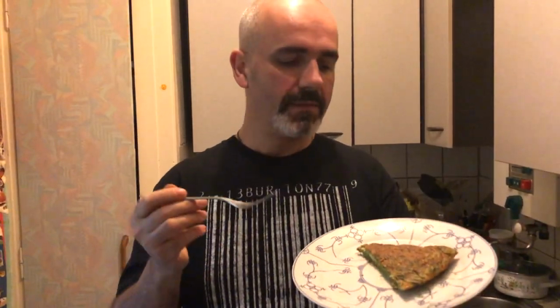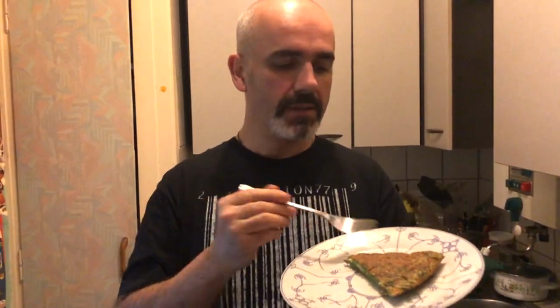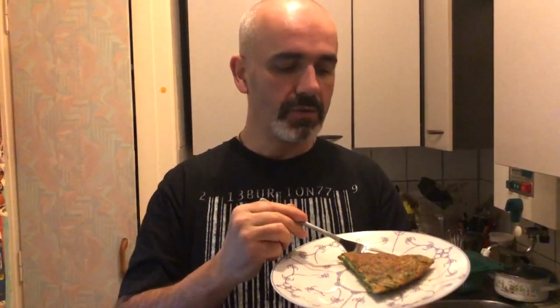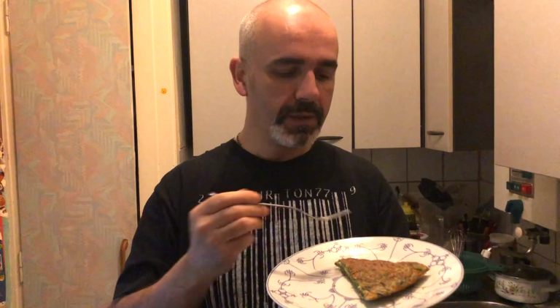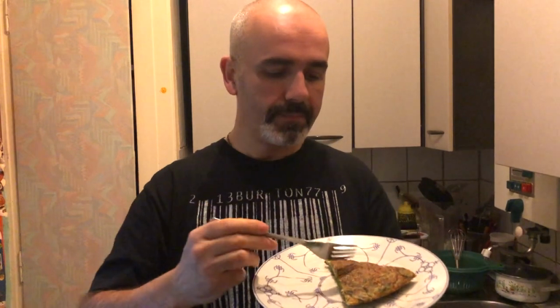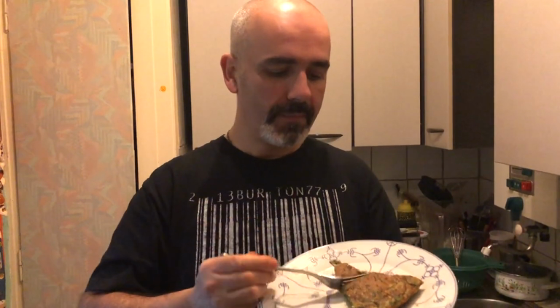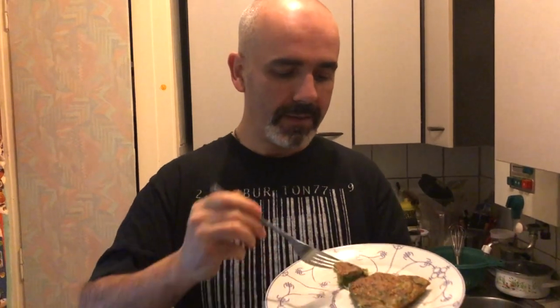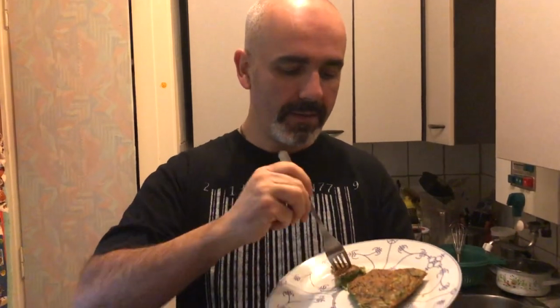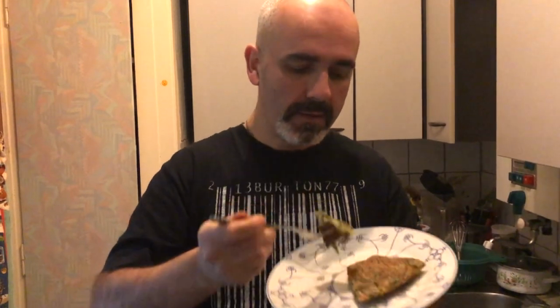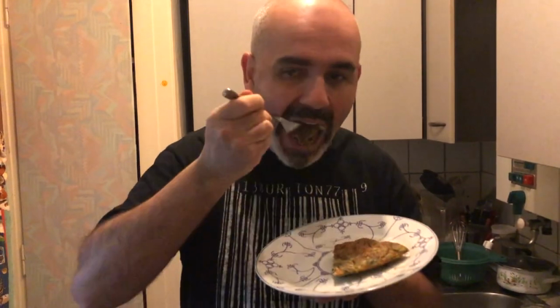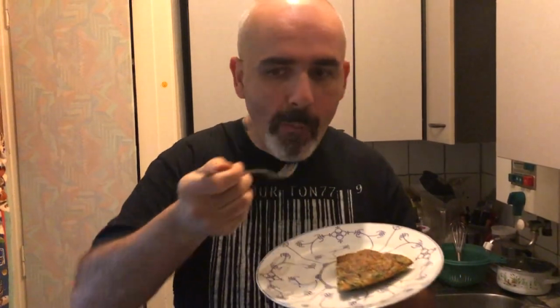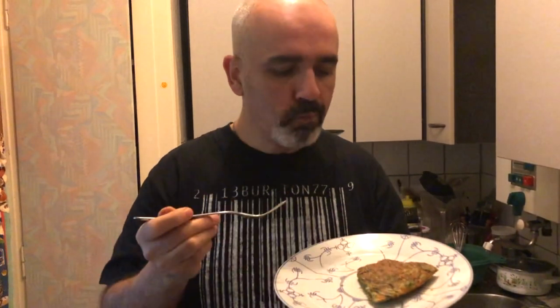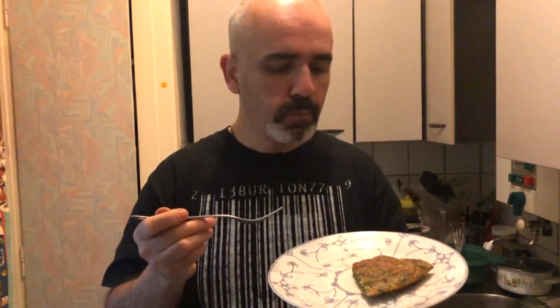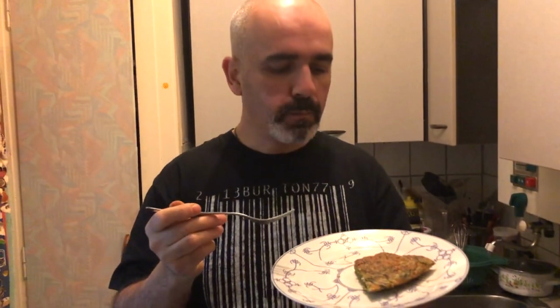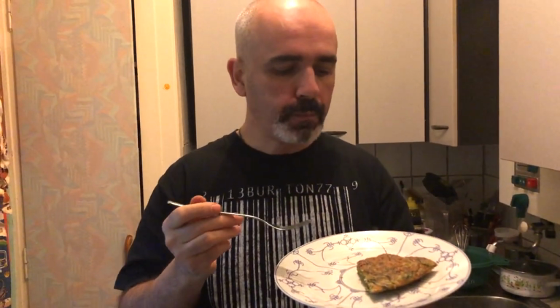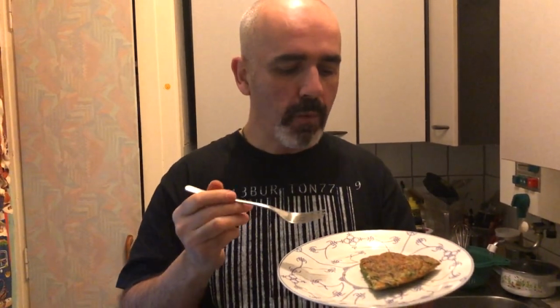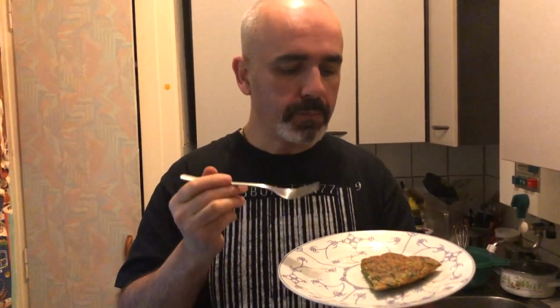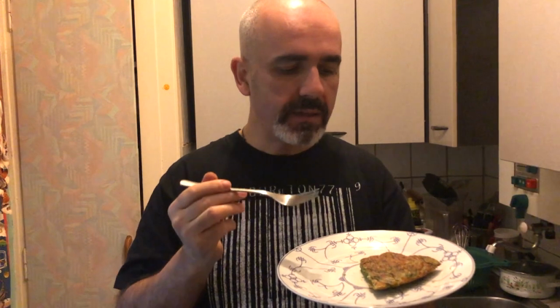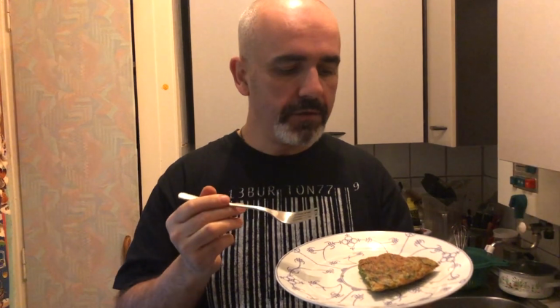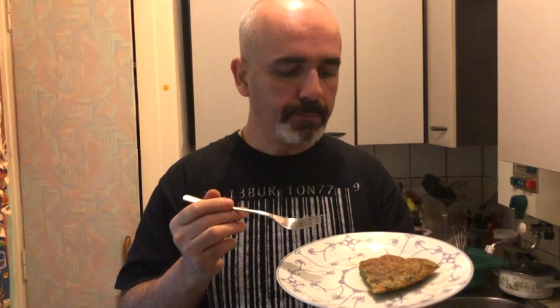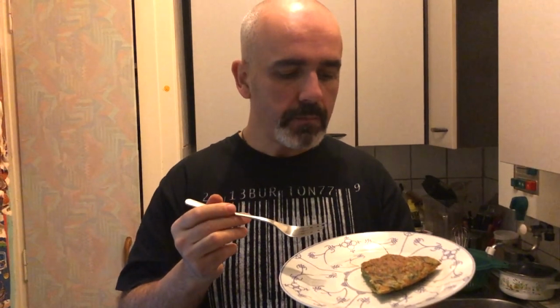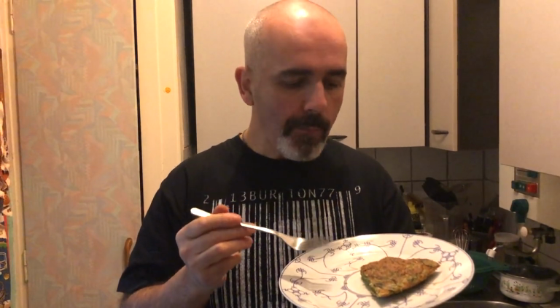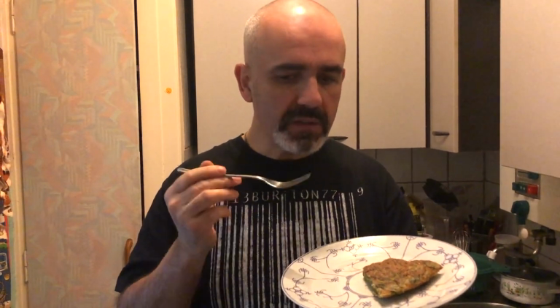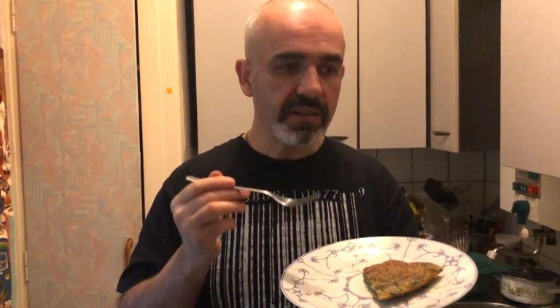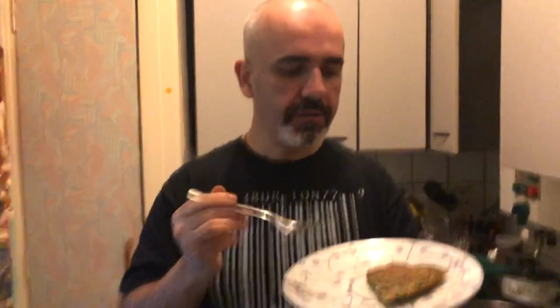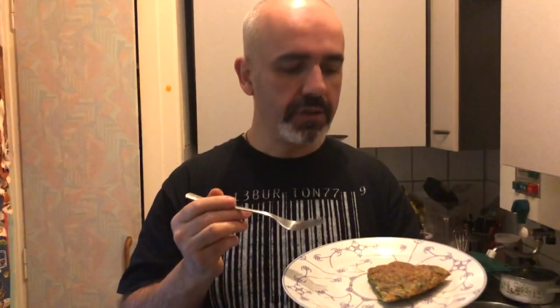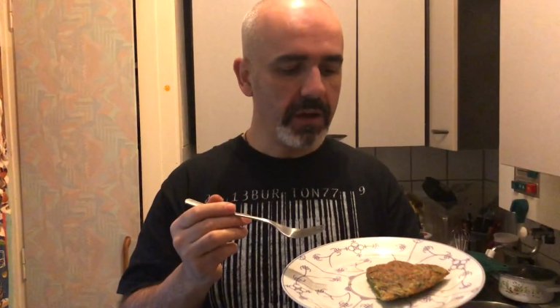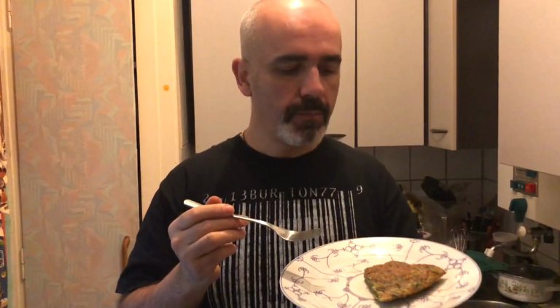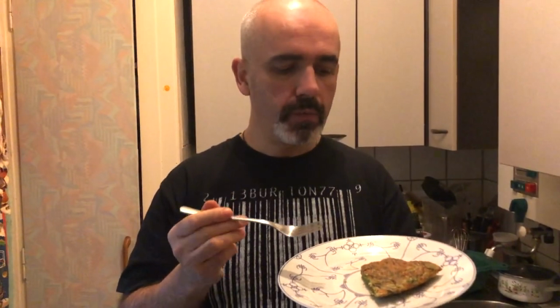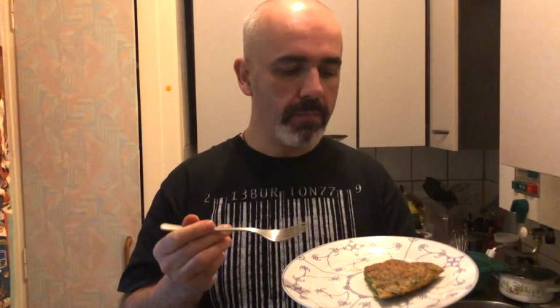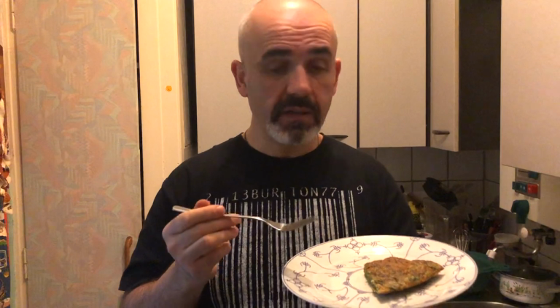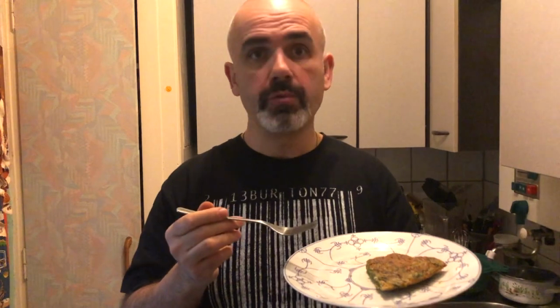Mmm, very juicy, very, very strong in the taste, and overall very, very good.